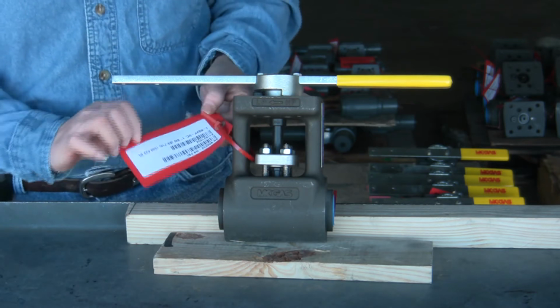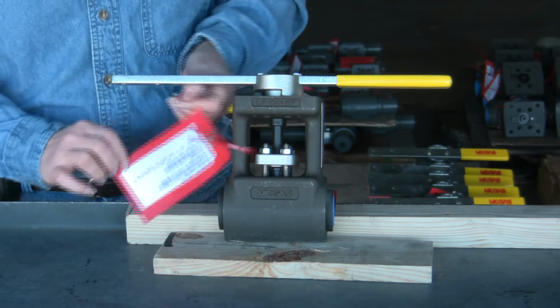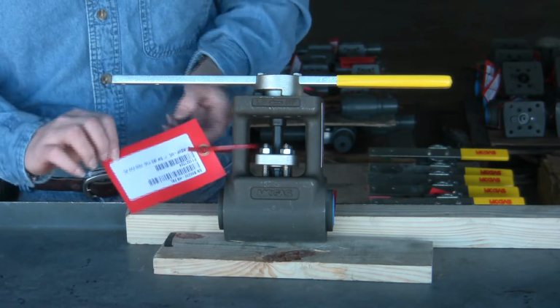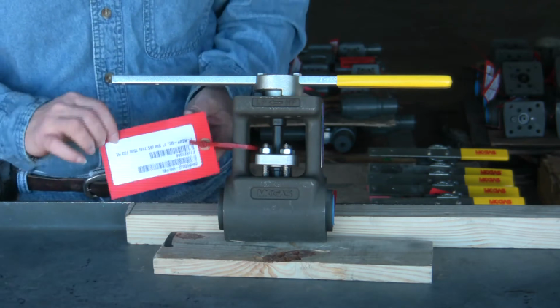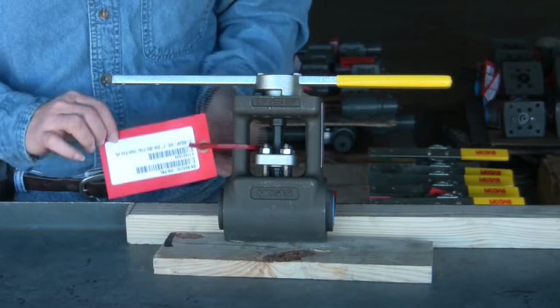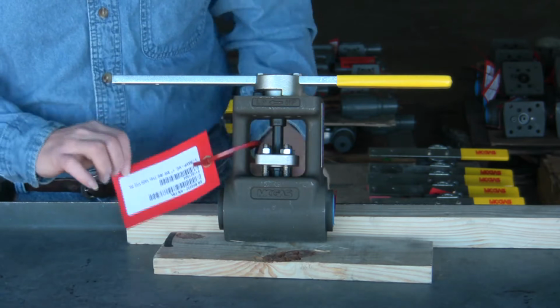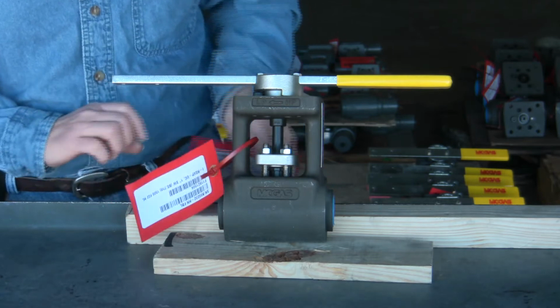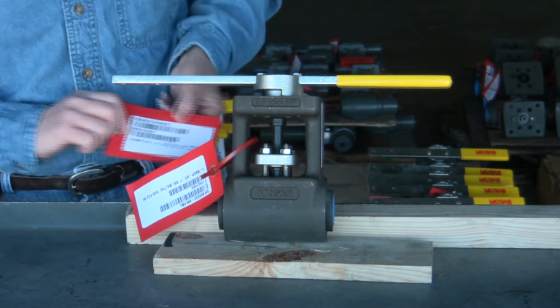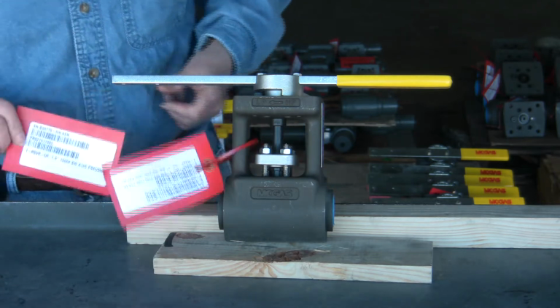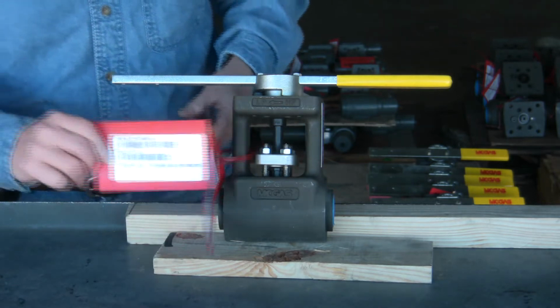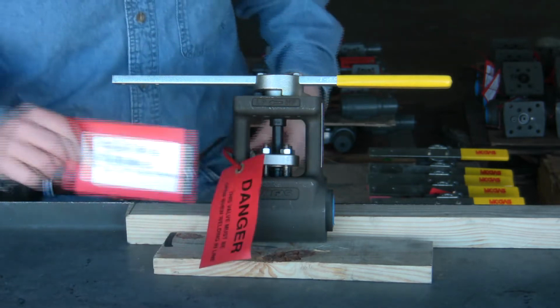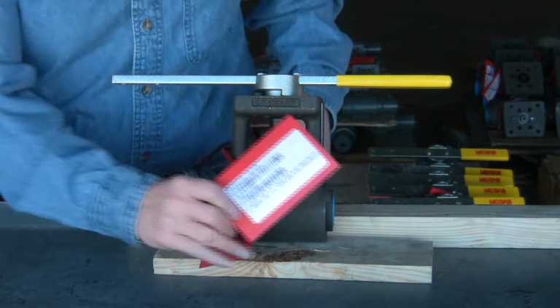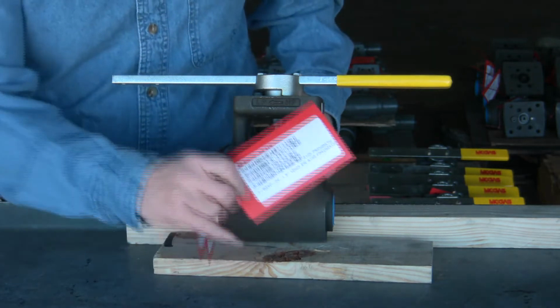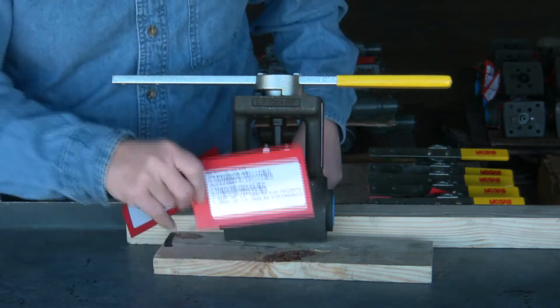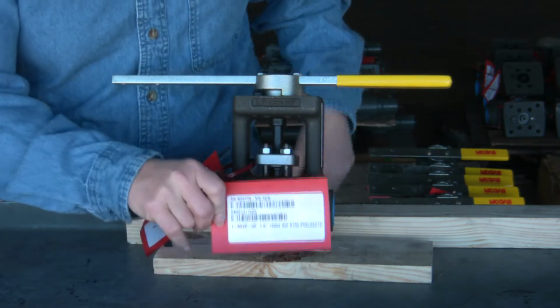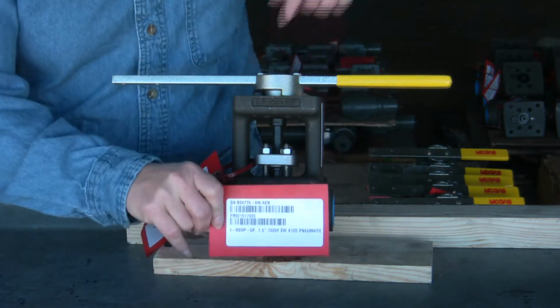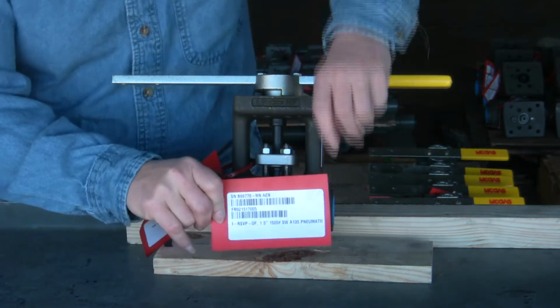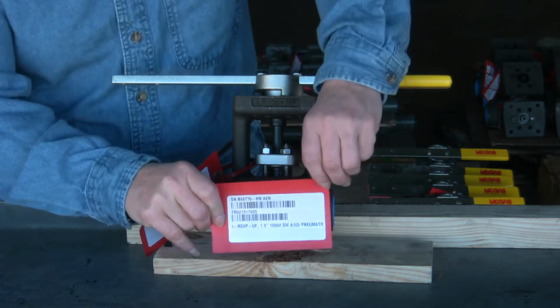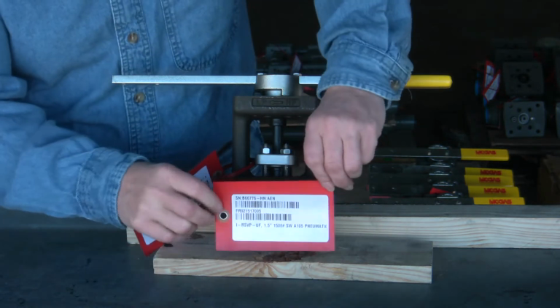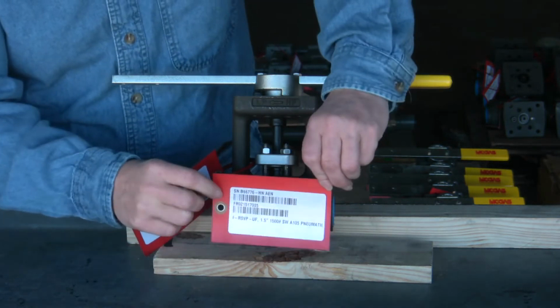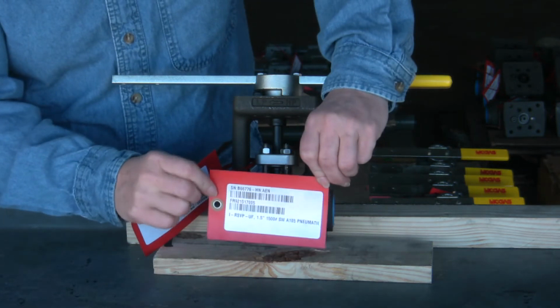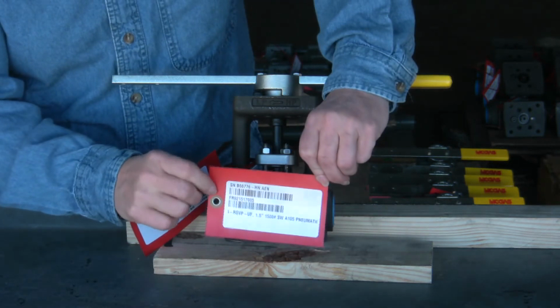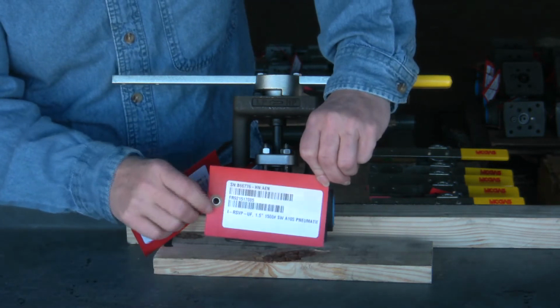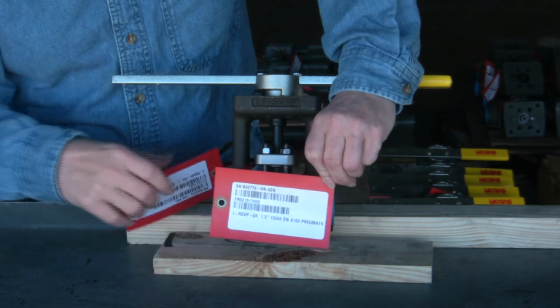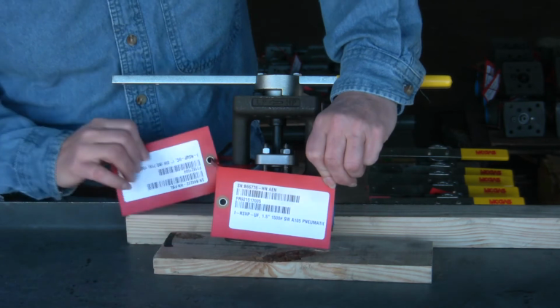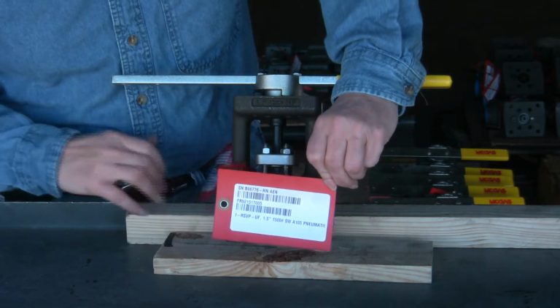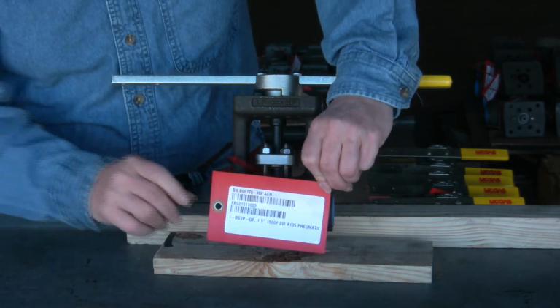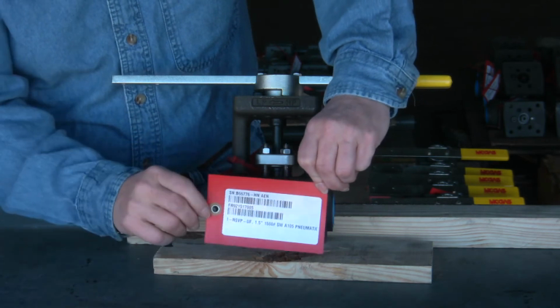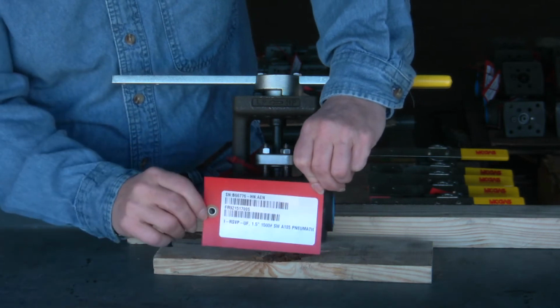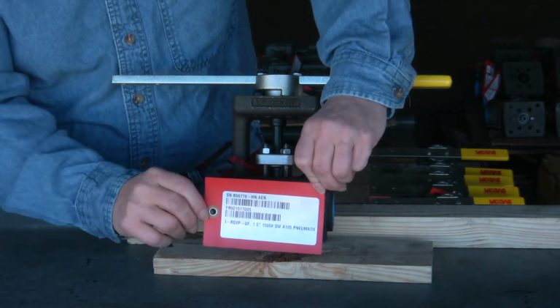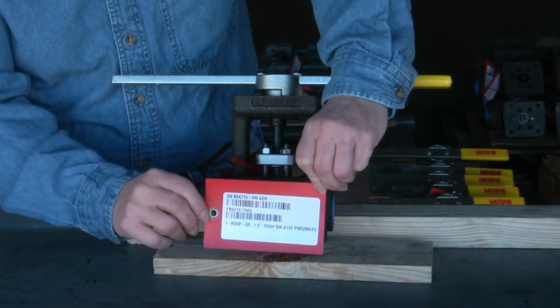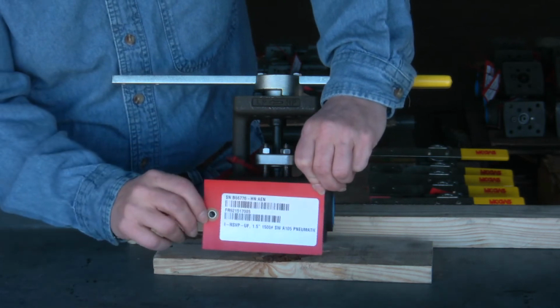This red tag is going to come on every MOGUS valve and what it shows you is your serial number and your stock item number for this valve.